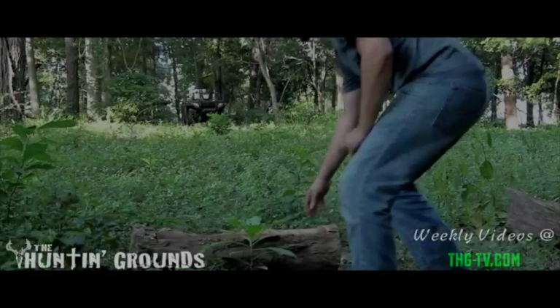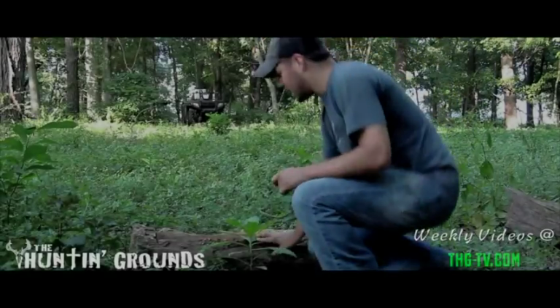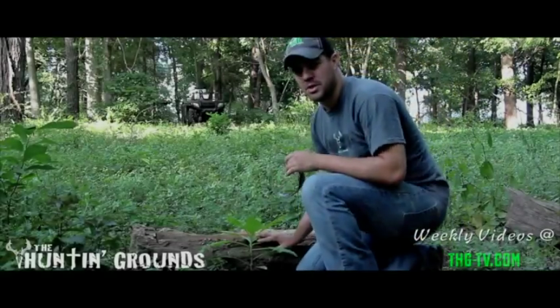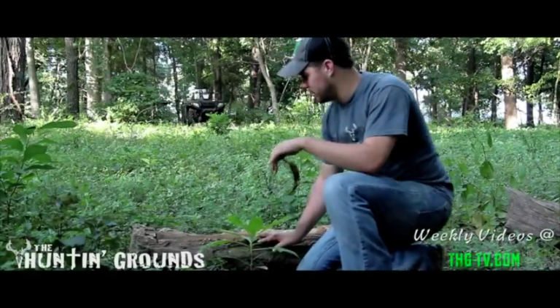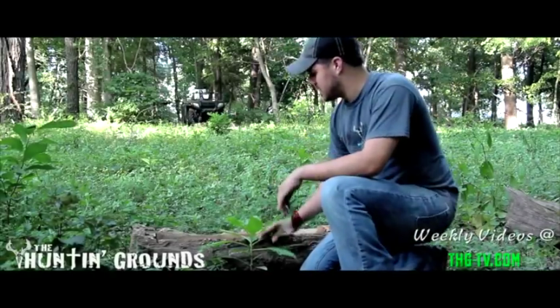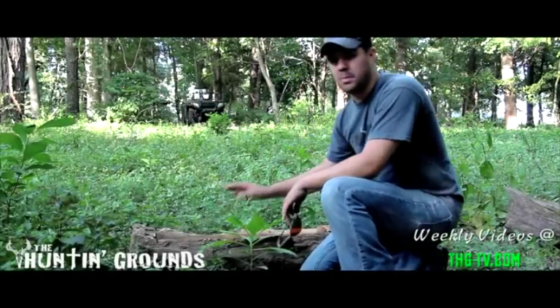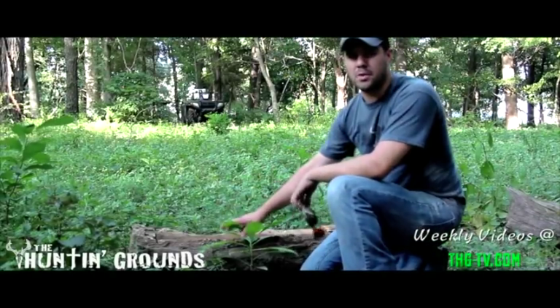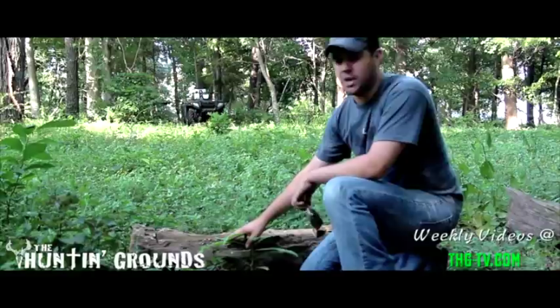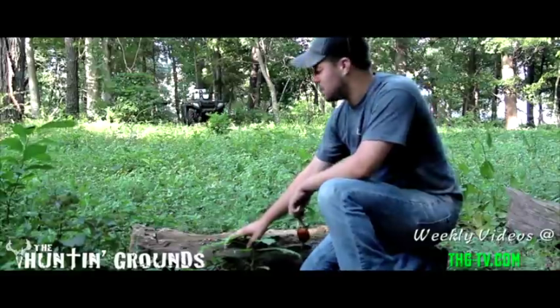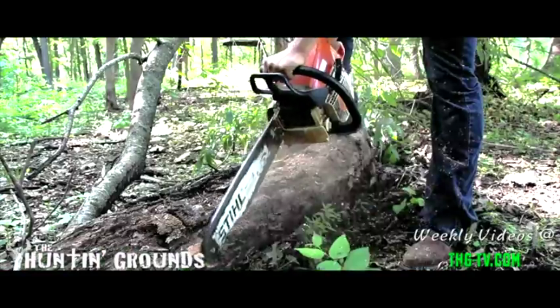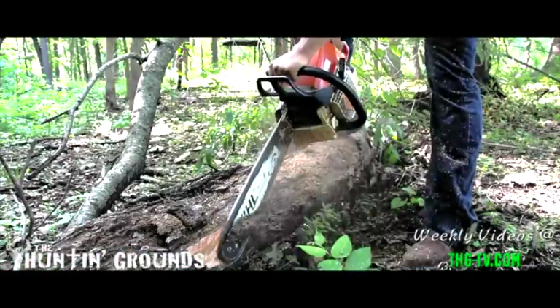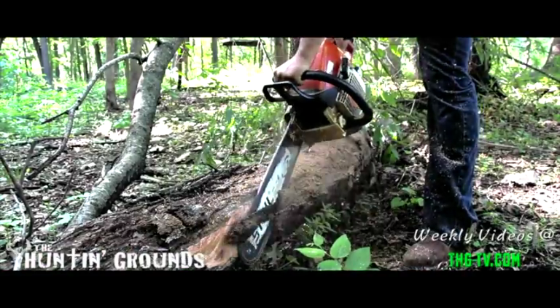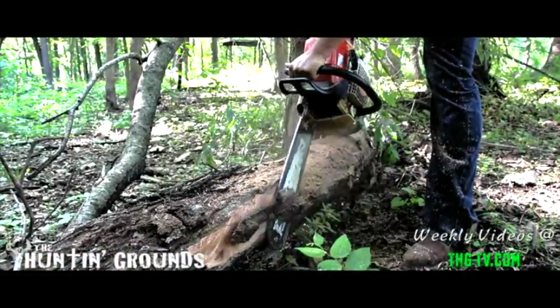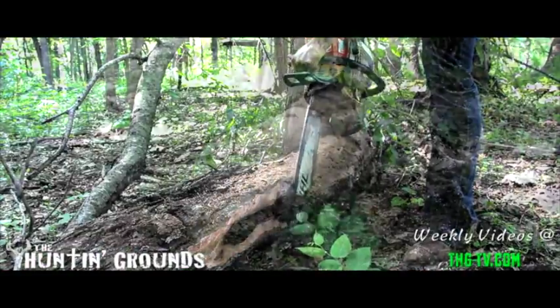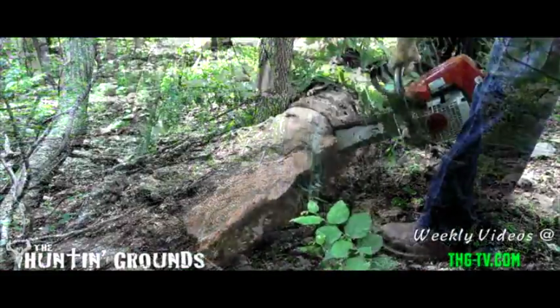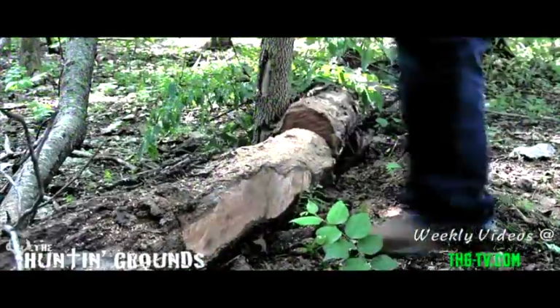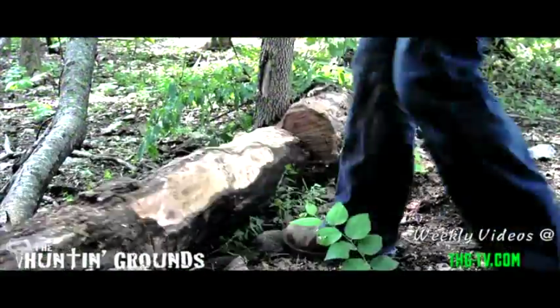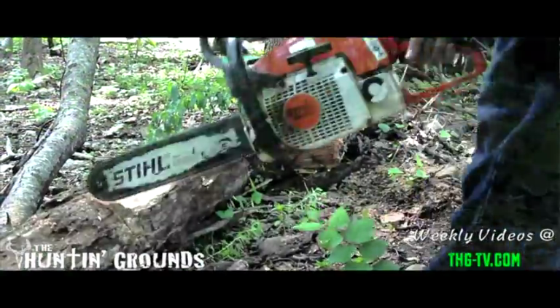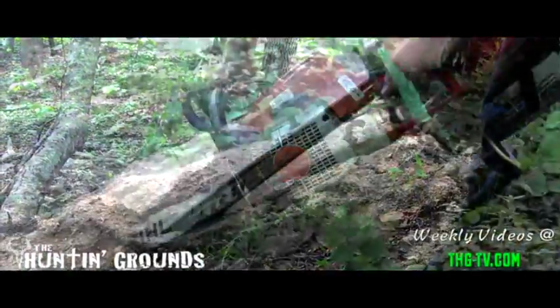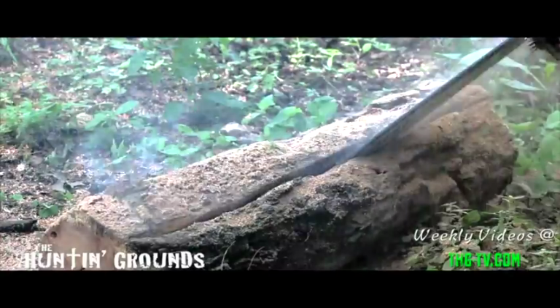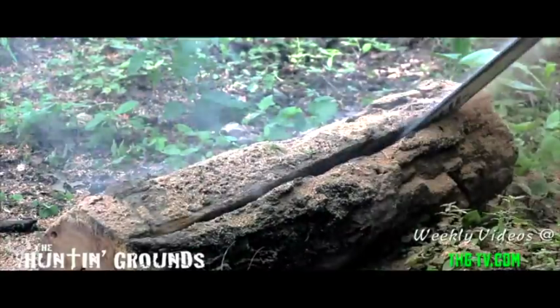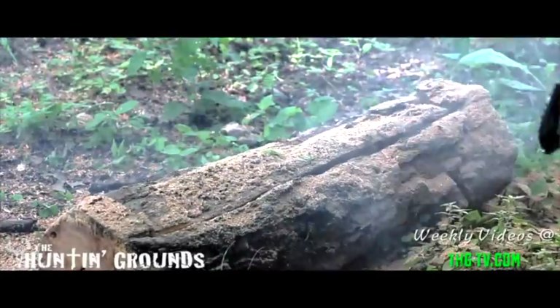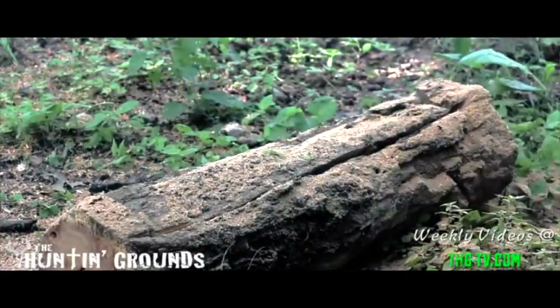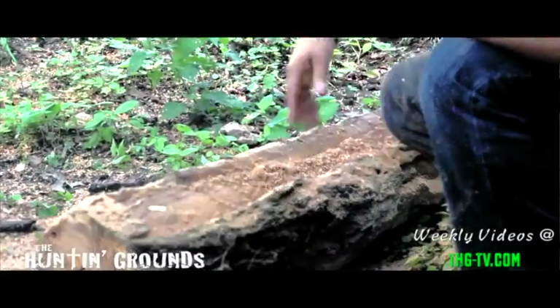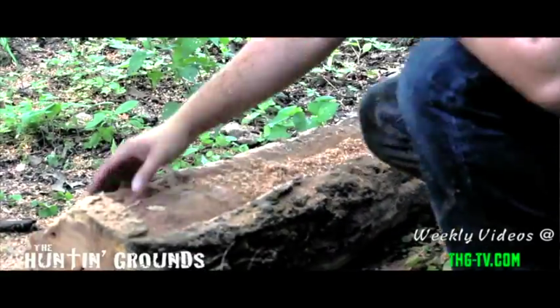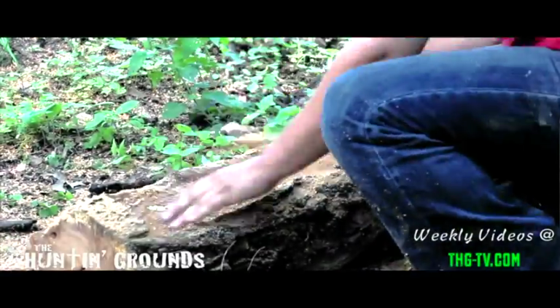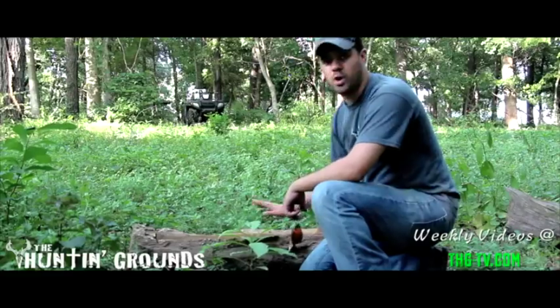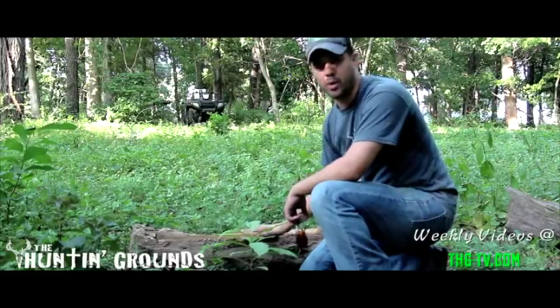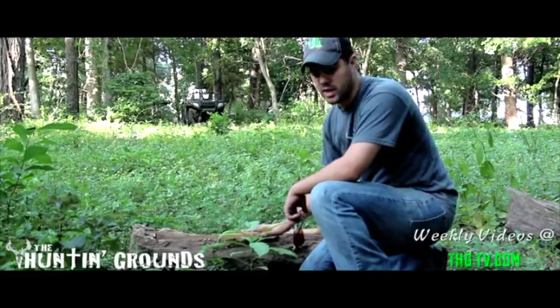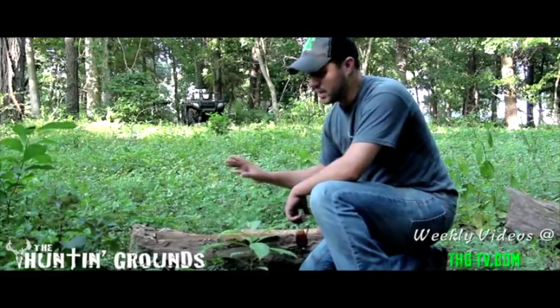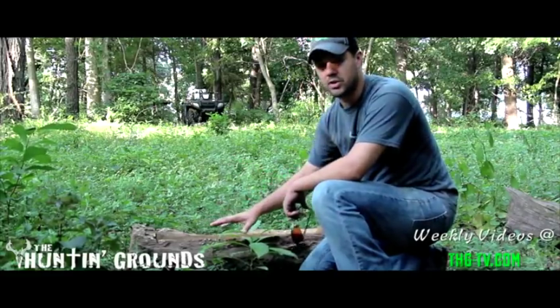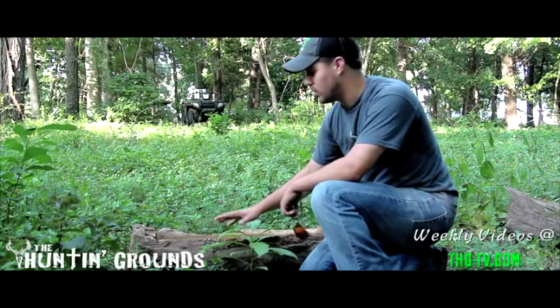Take a look at this. If you remember a few months ago we came in here with granulated Trophy Rock, showed you guys how going in, cutting up a log, and putting that granulated Trophy Rock in will help hold it instead of leaching through the soil.